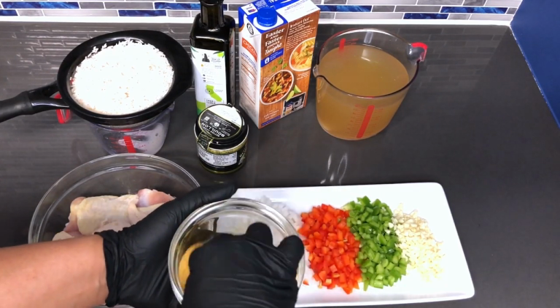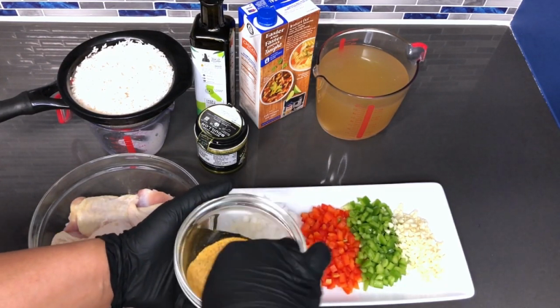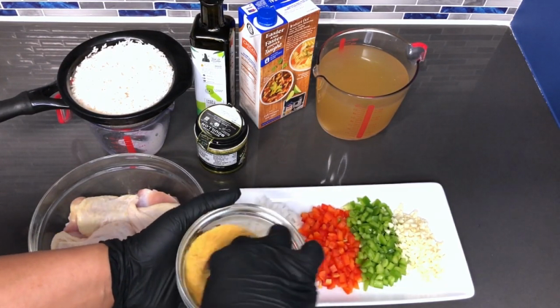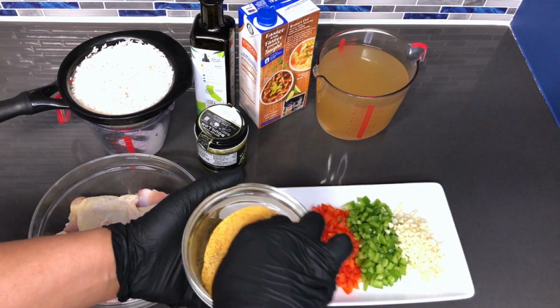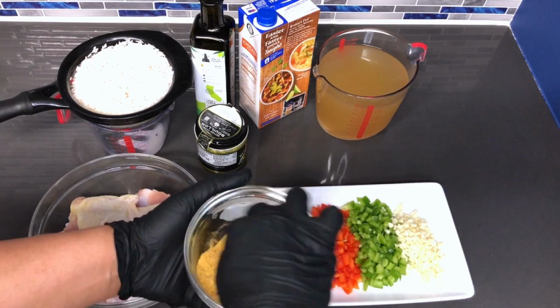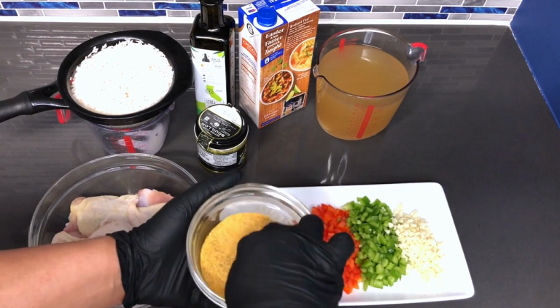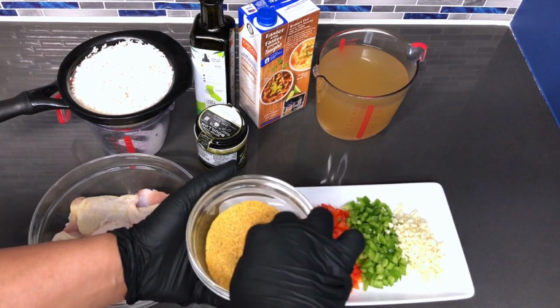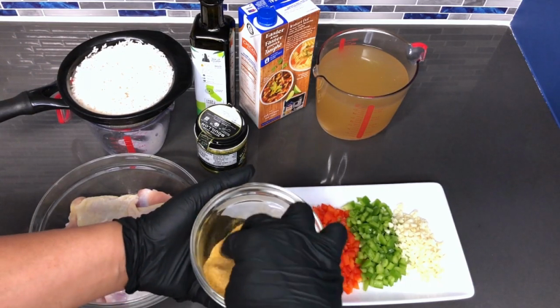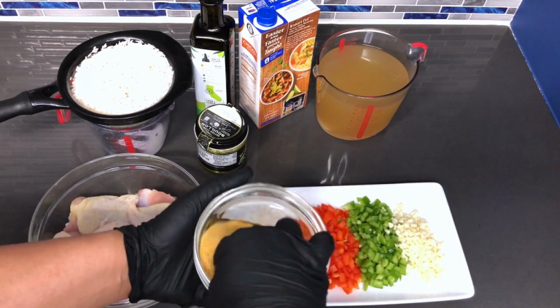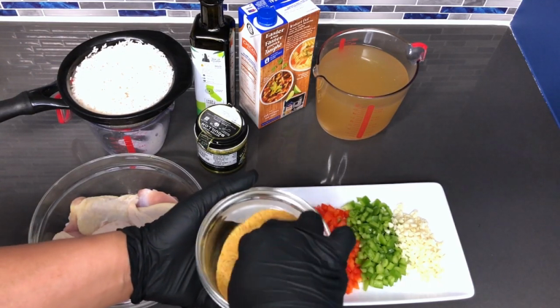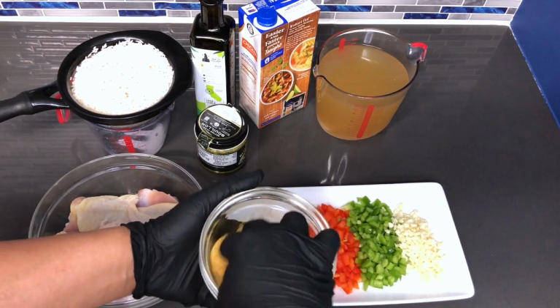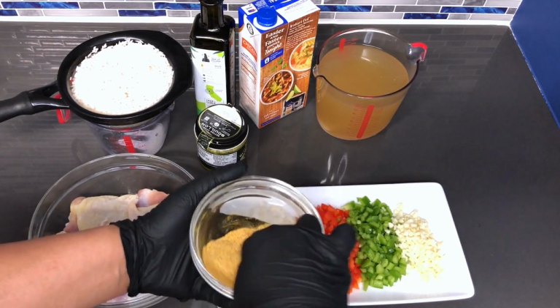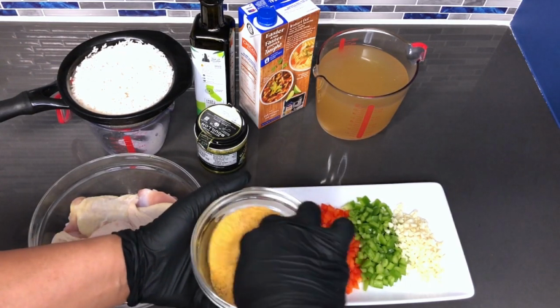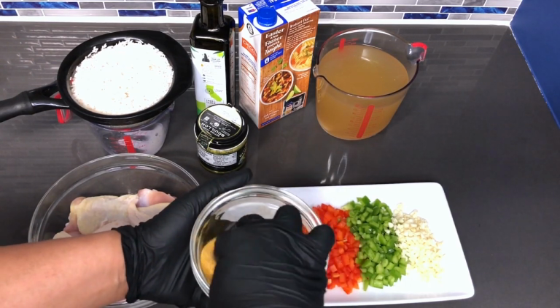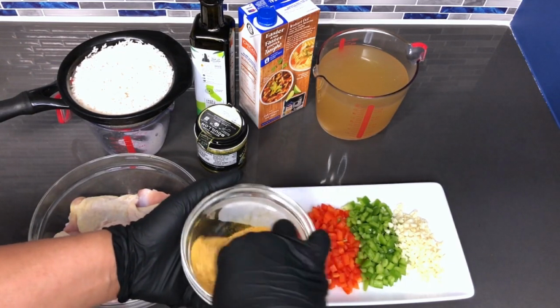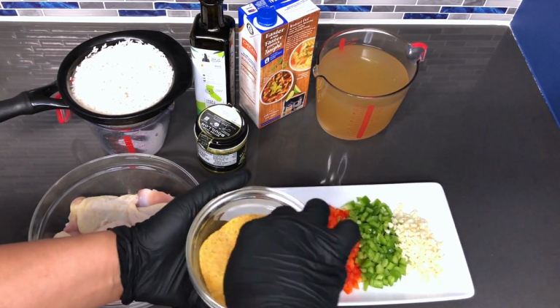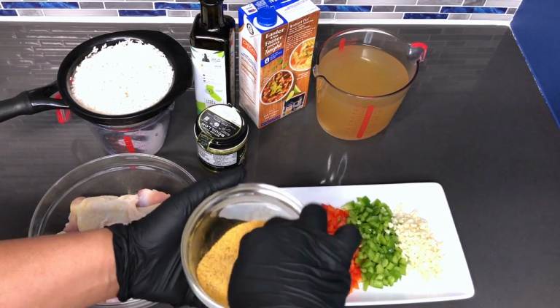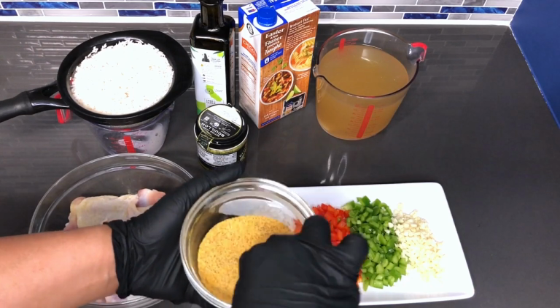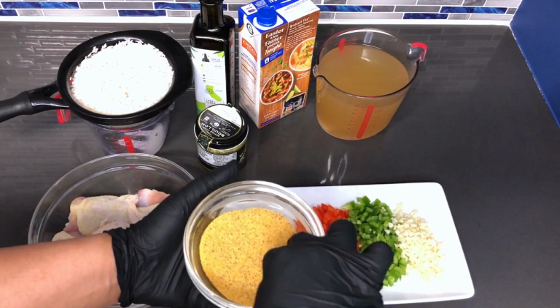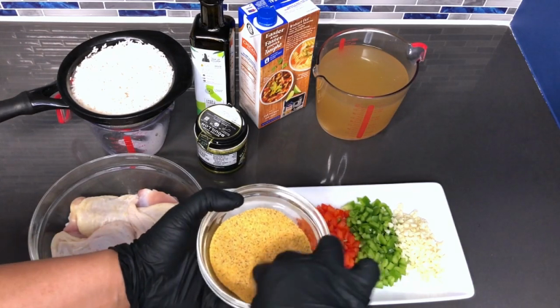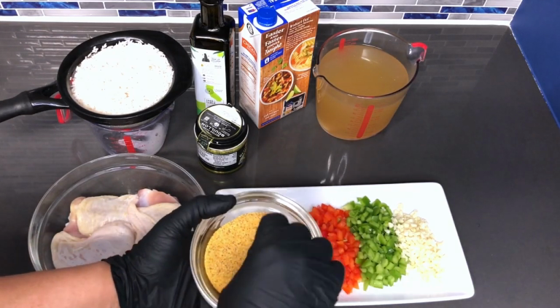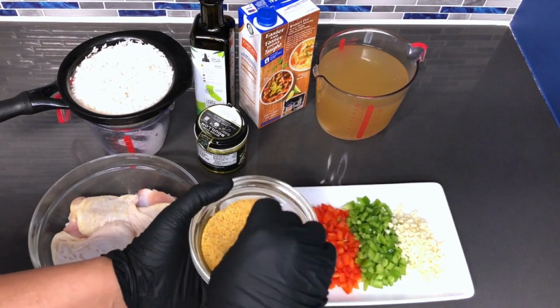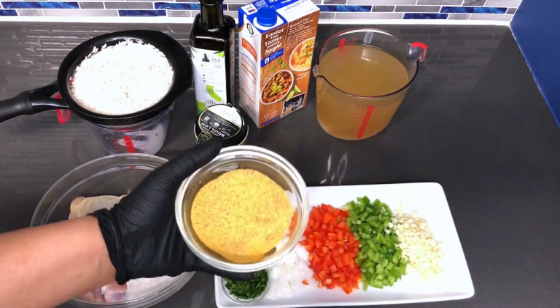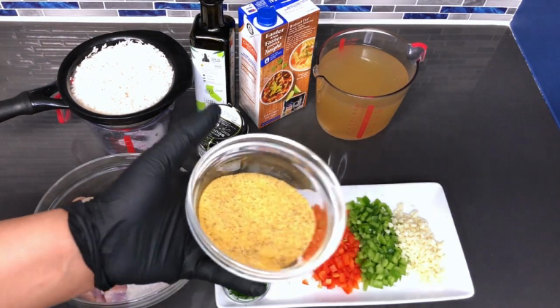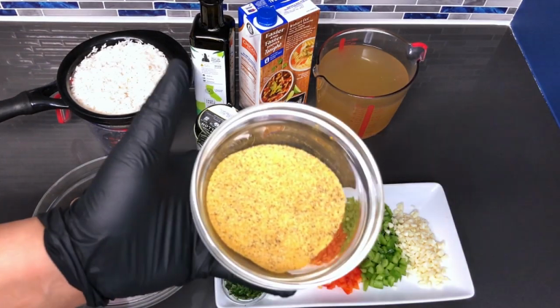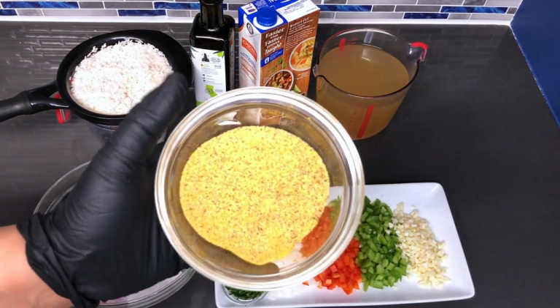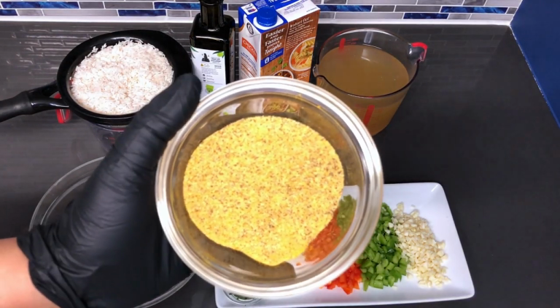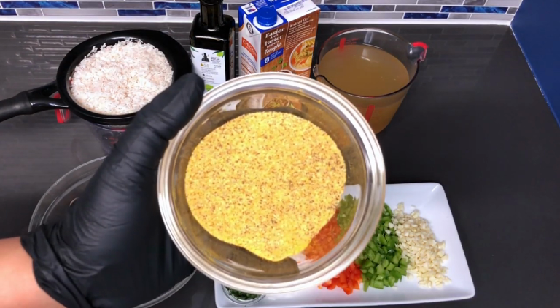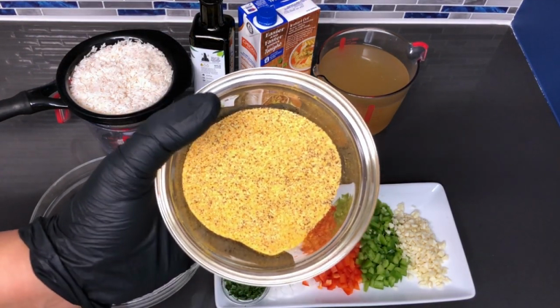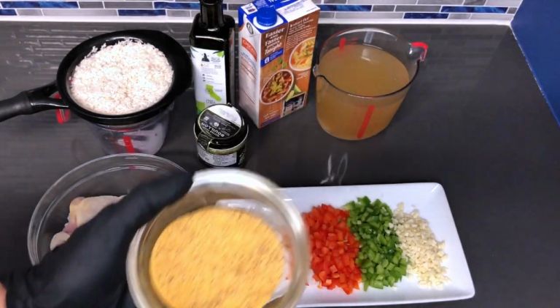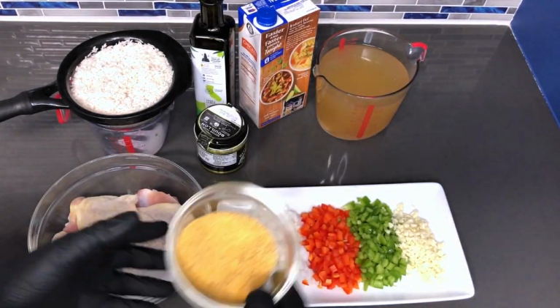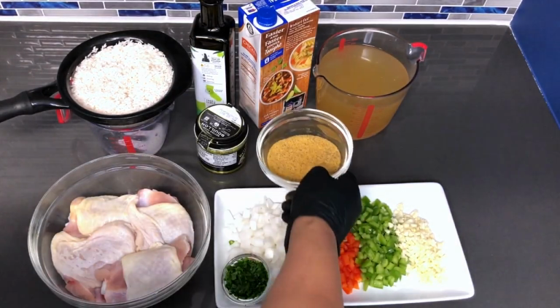Depending on your liking of any of these seasonings, you can always add less if any one of them is too much for you and your family. So there we have it — that's the spice blend that we just made.